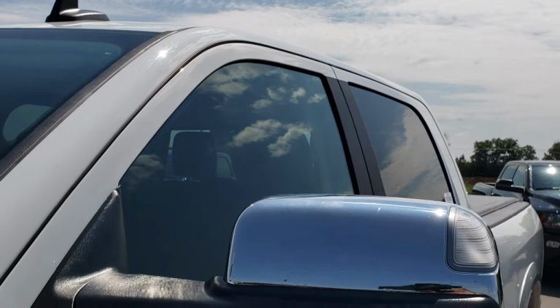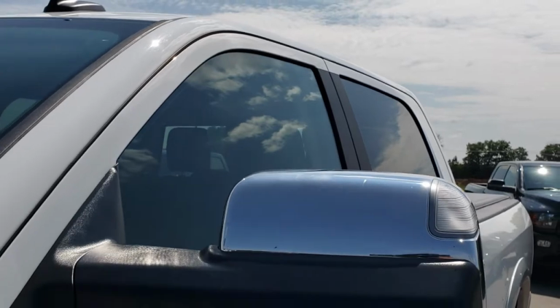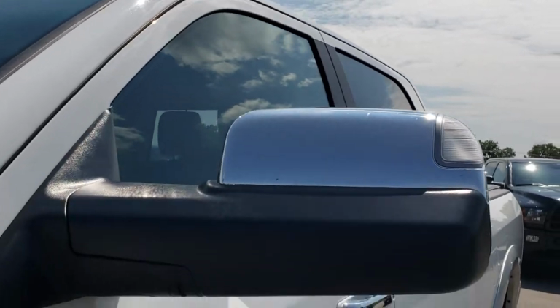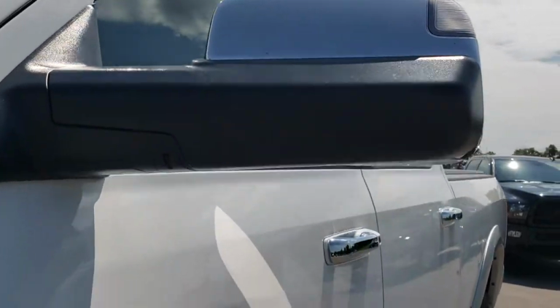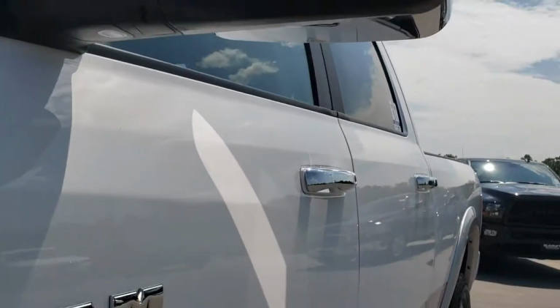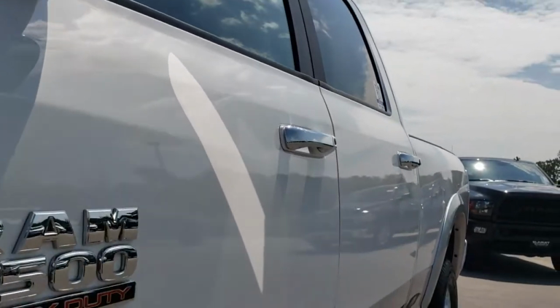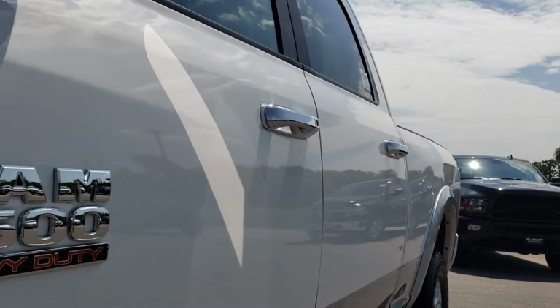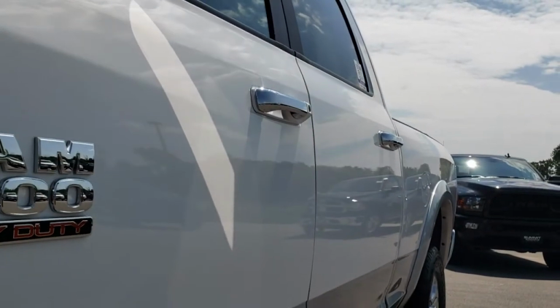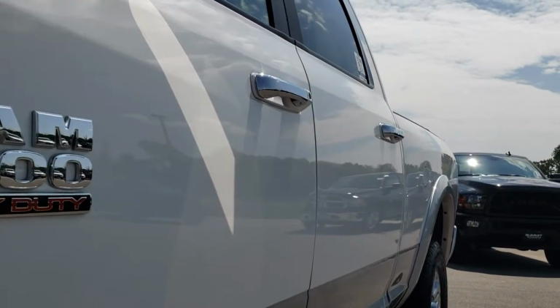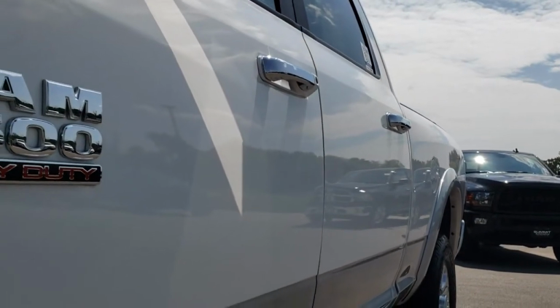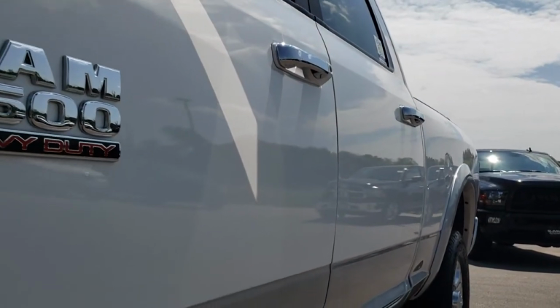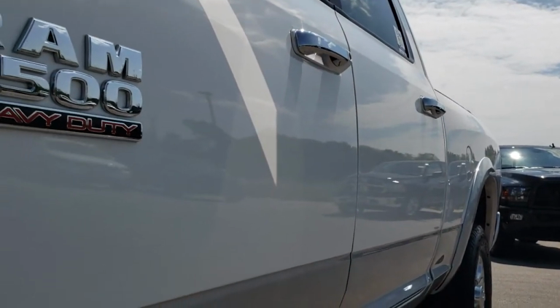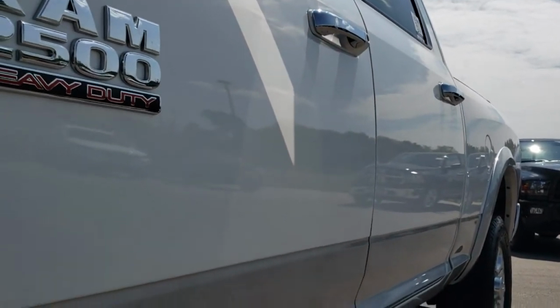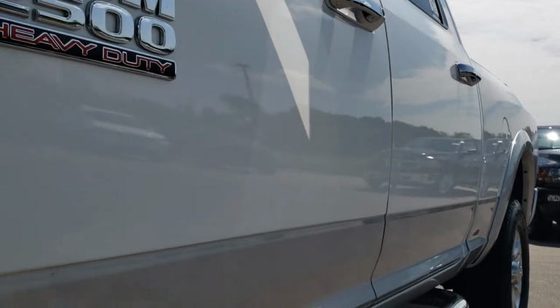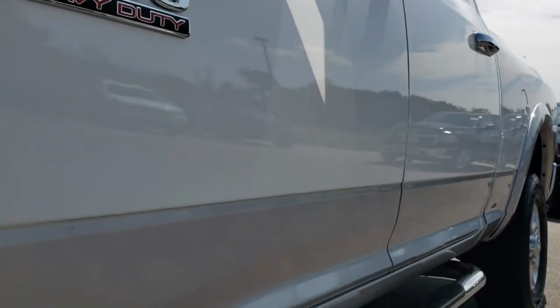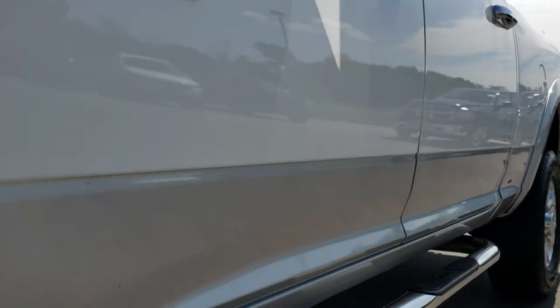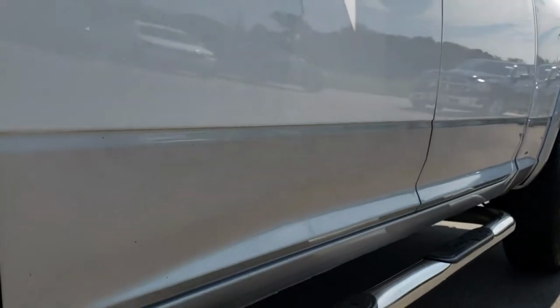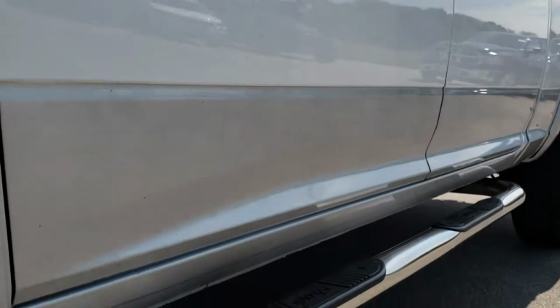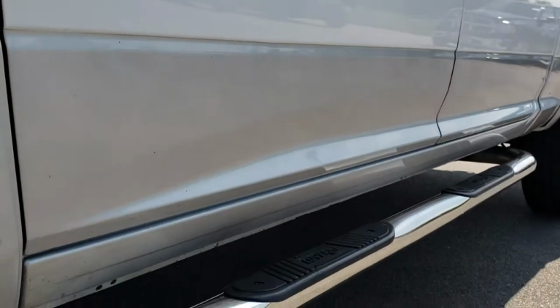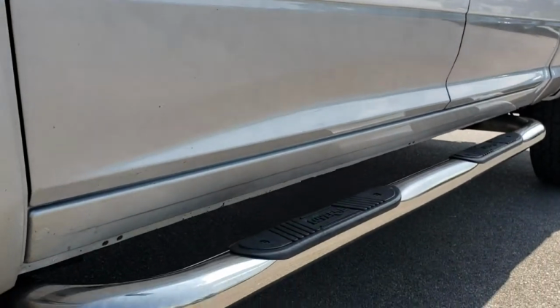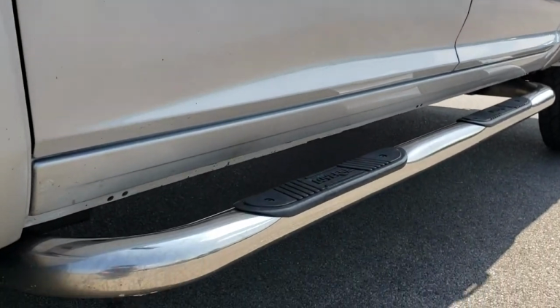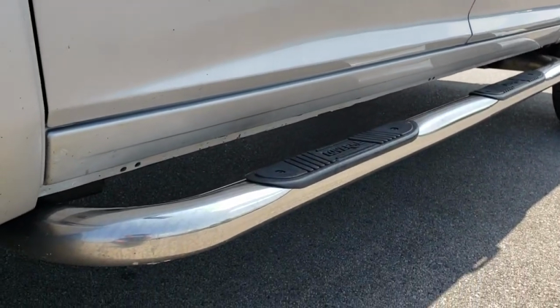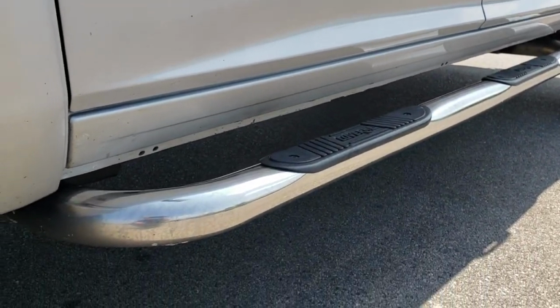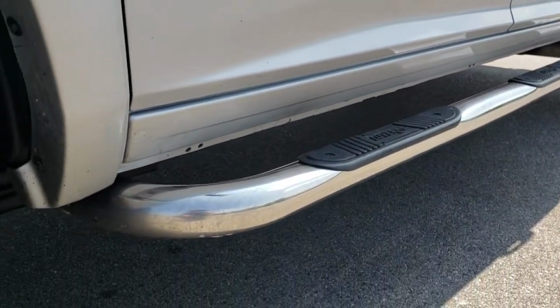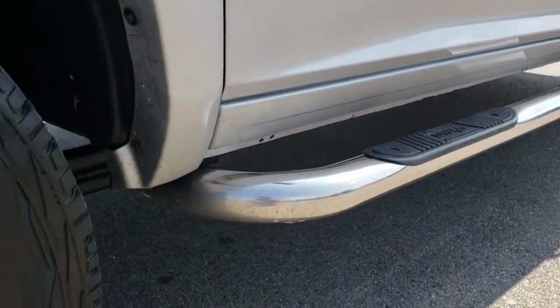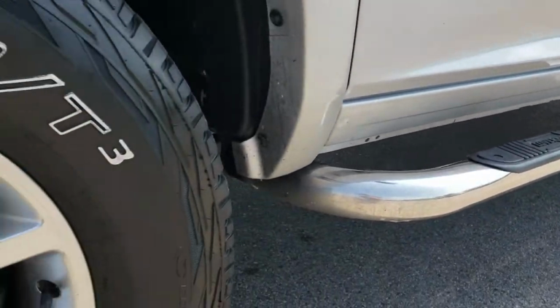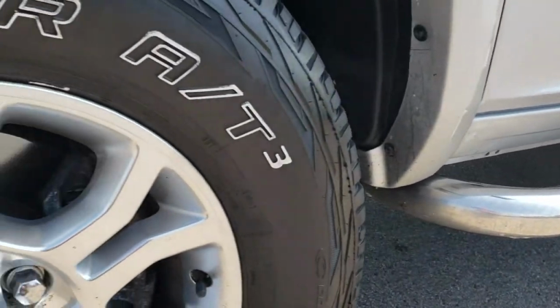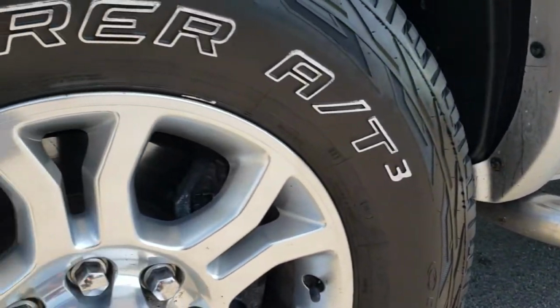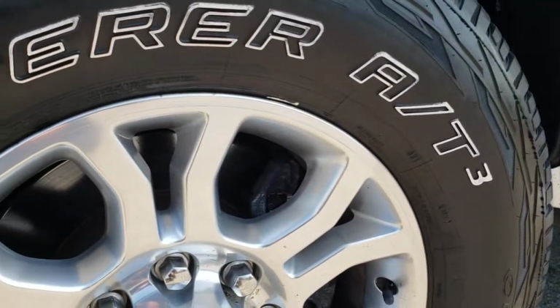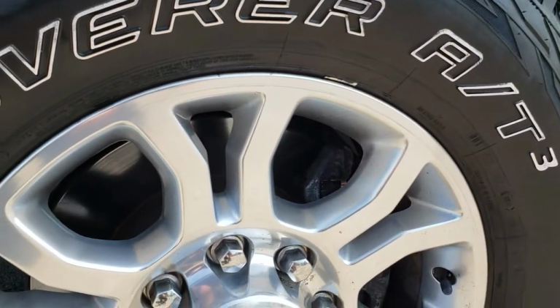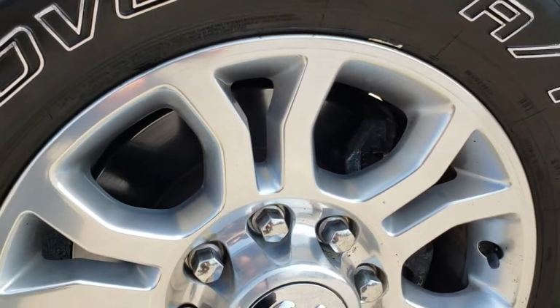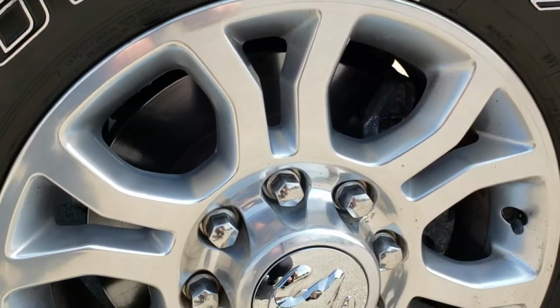We shoot all of our videos in 1080p, so if you have HD capabilities on your computer, tablet, or smartphone device, turn them on now because it is like you're right here looking at the truck with me.